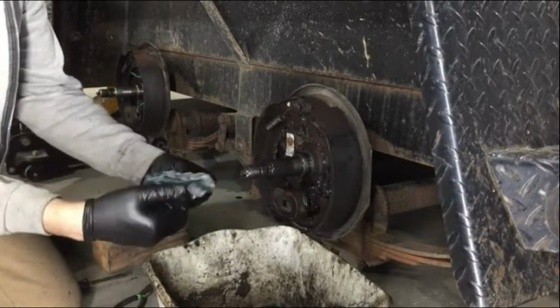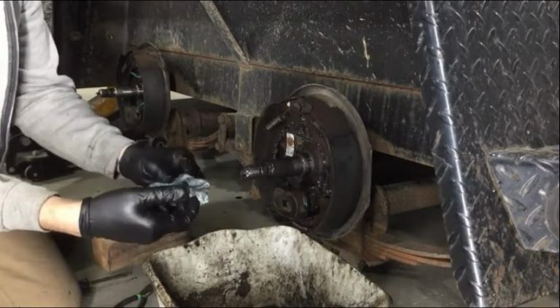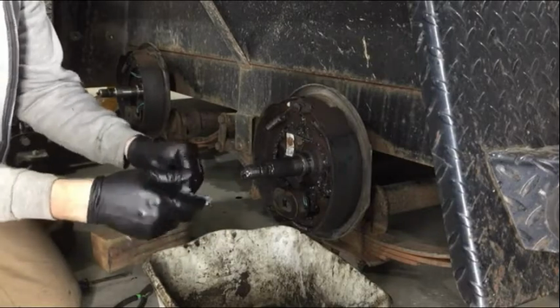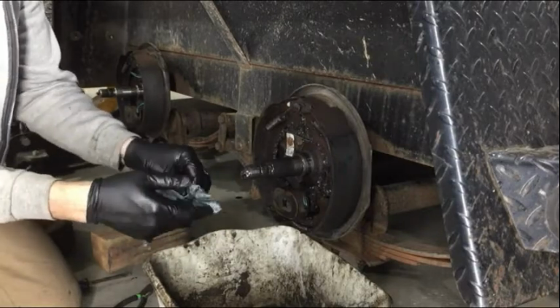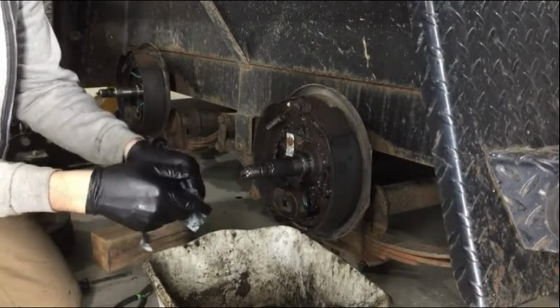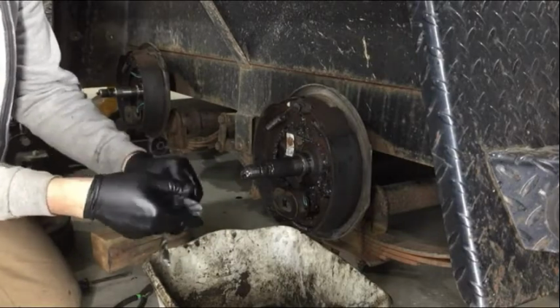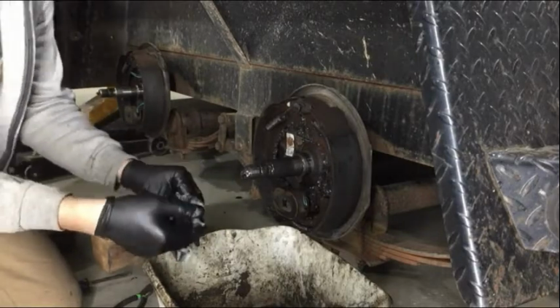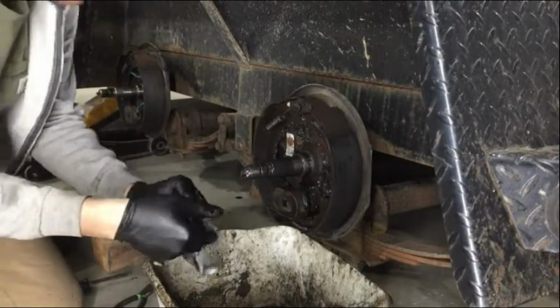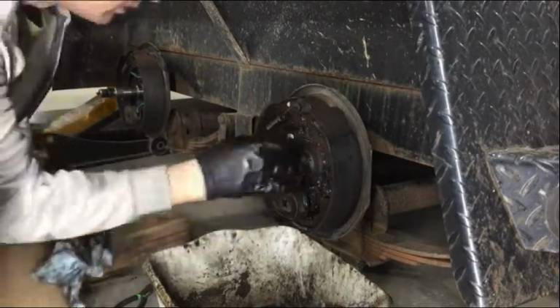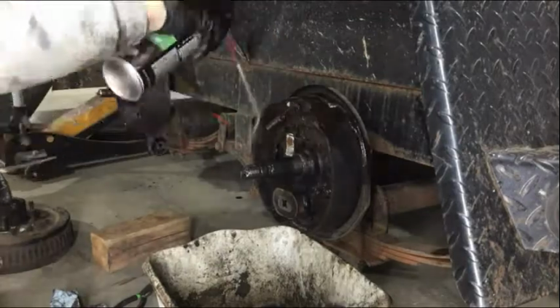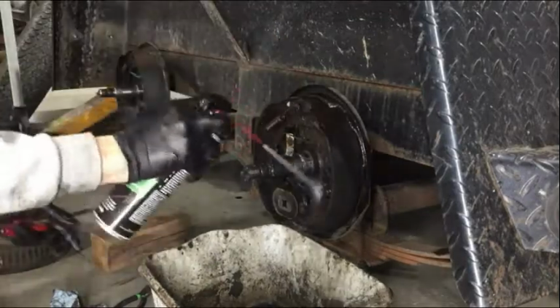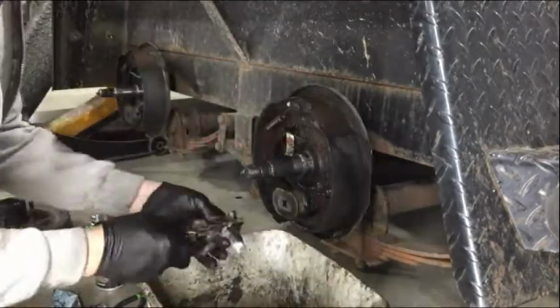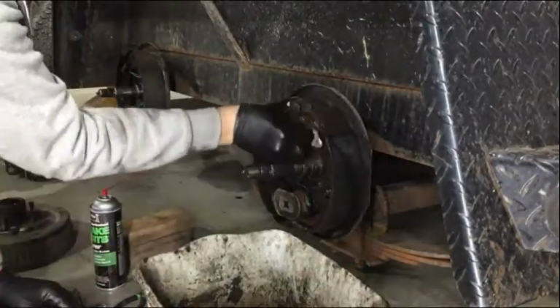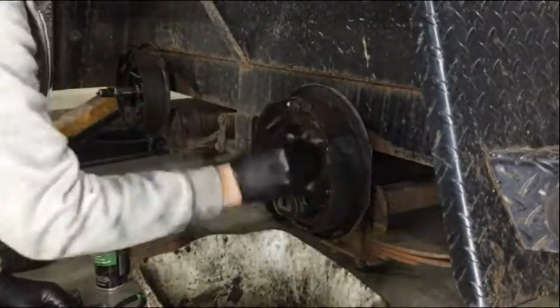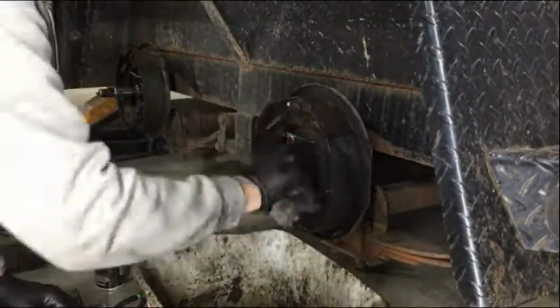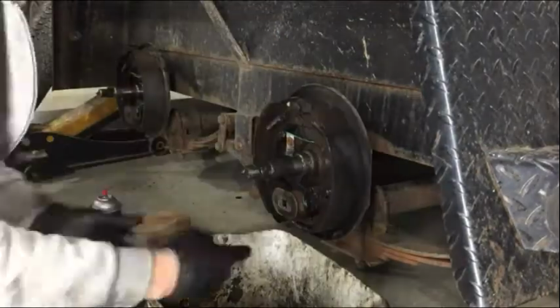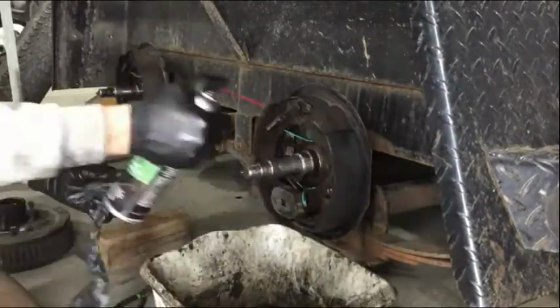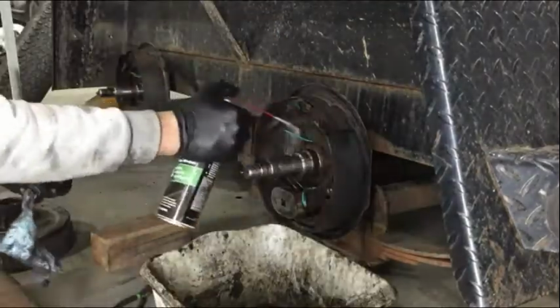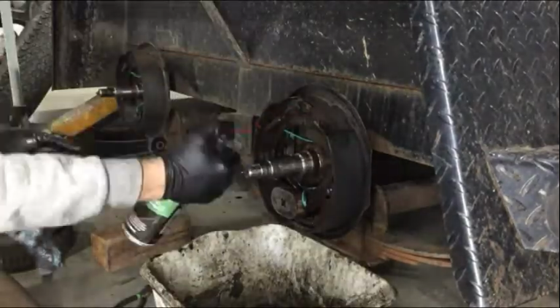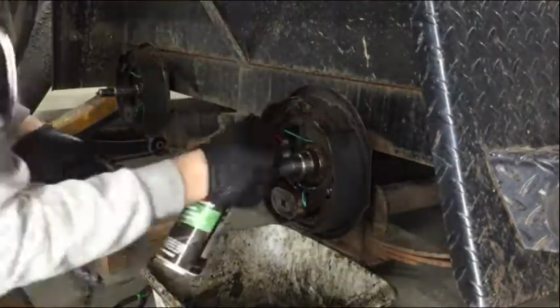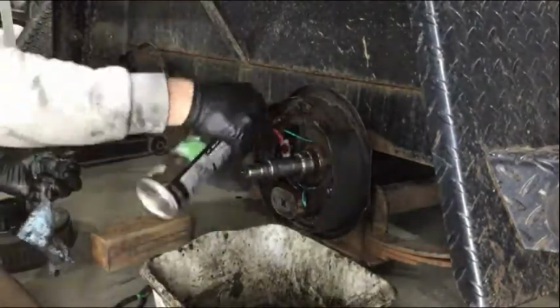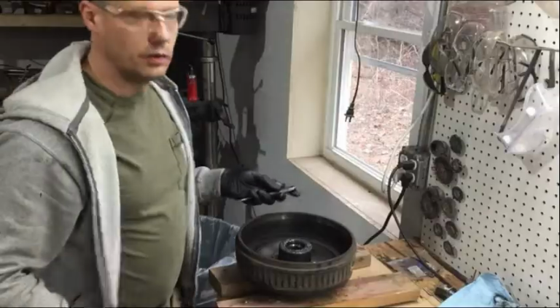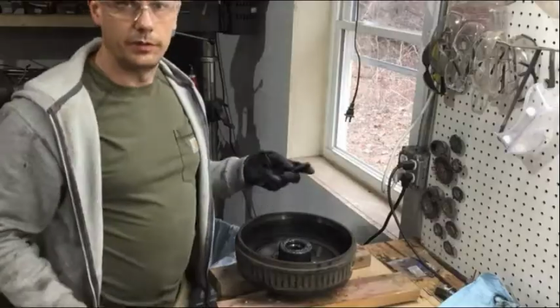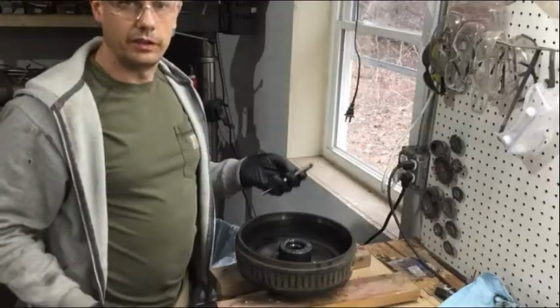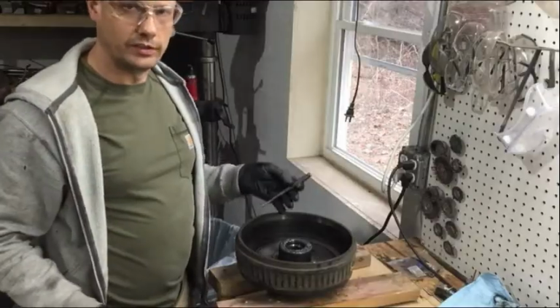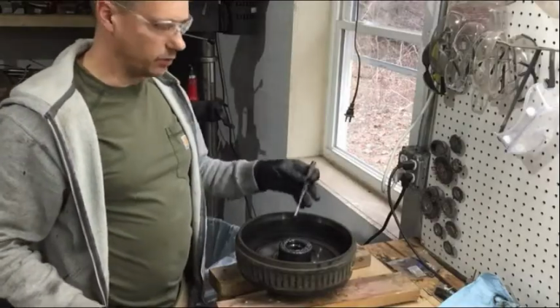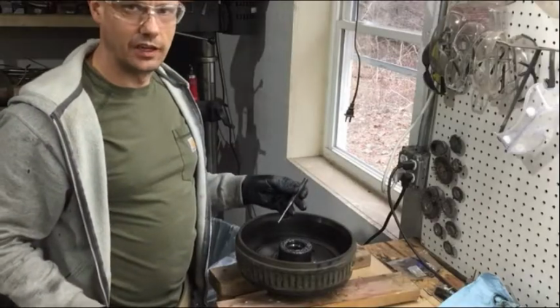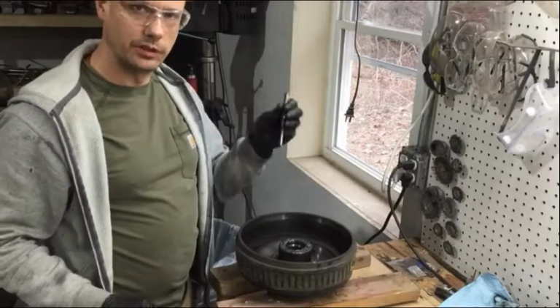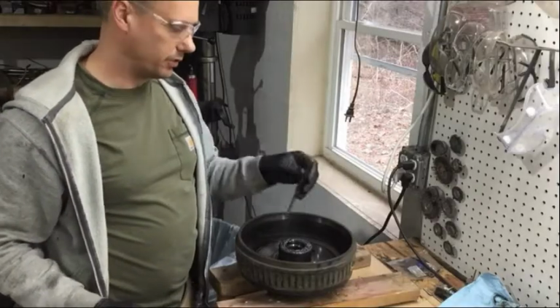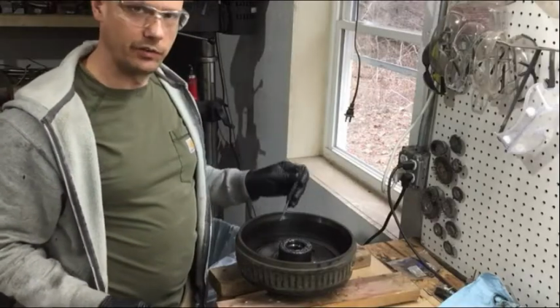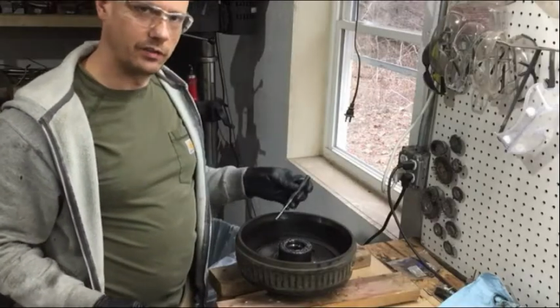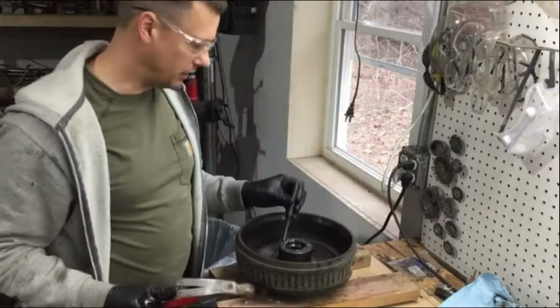So we will replace the bearings, the seal, clean everything up and get it back together. Now we have to get the old races and the old seal out. We'll take a punch and we'll drive the race out the opposite side.